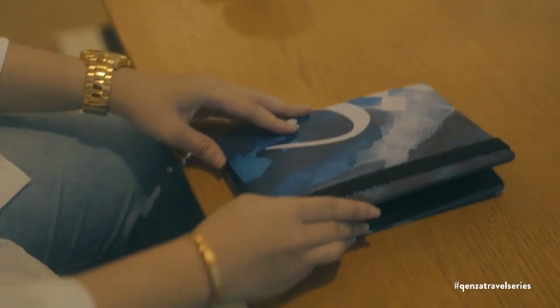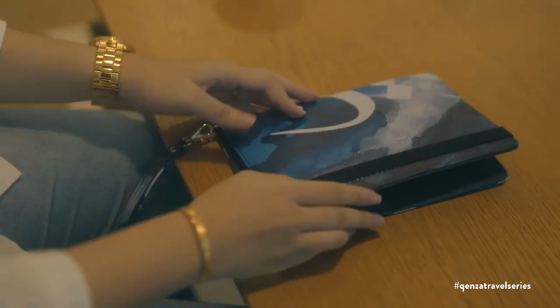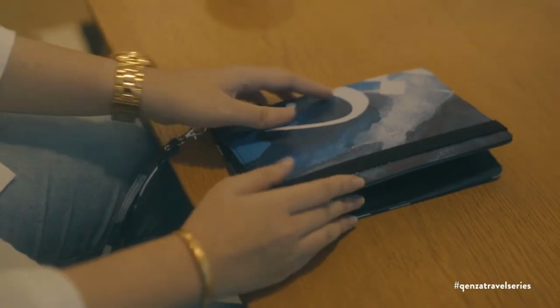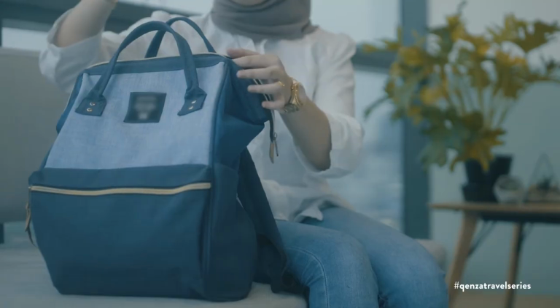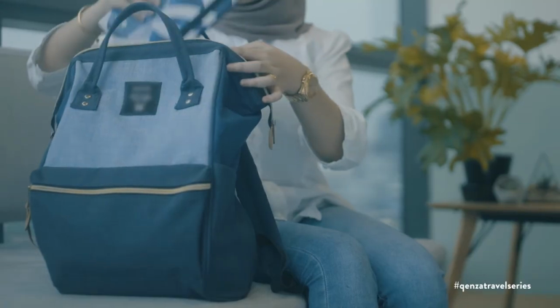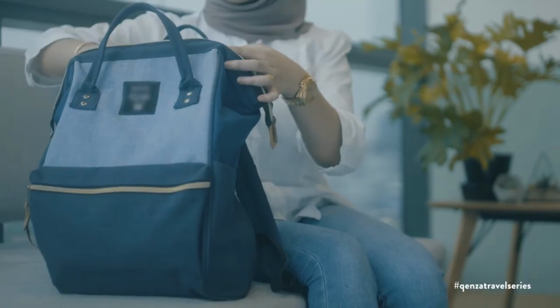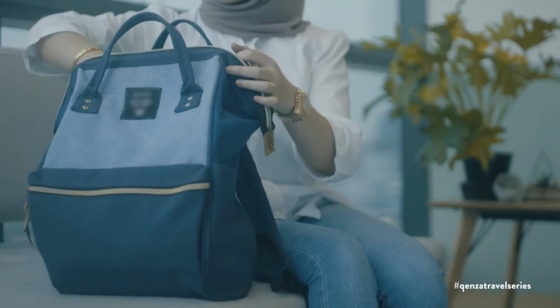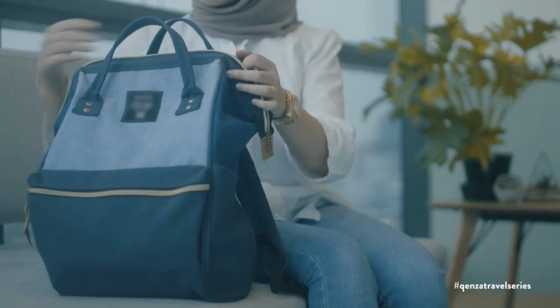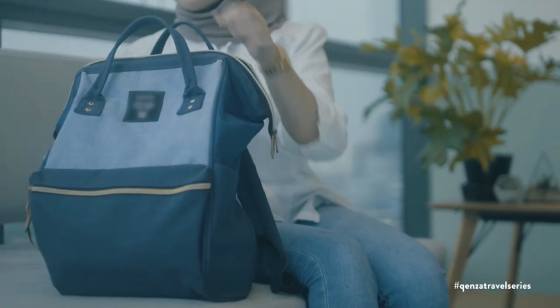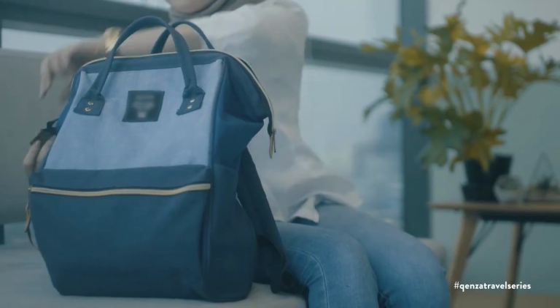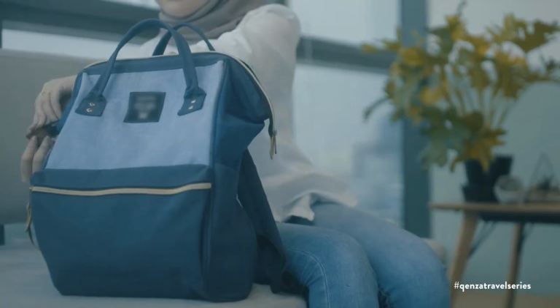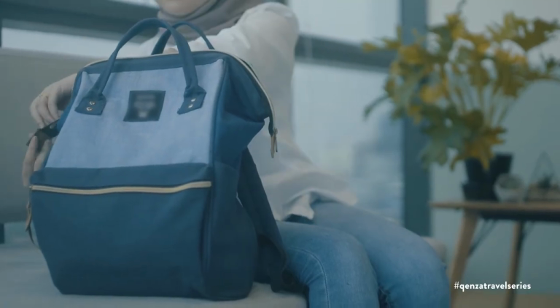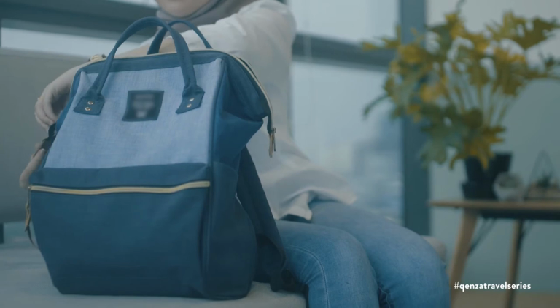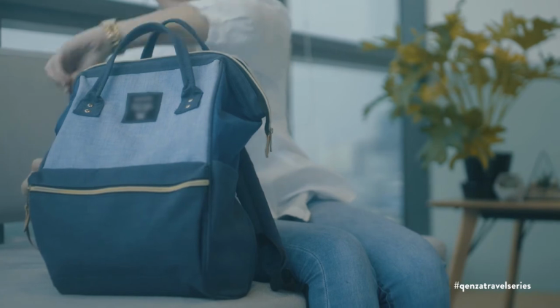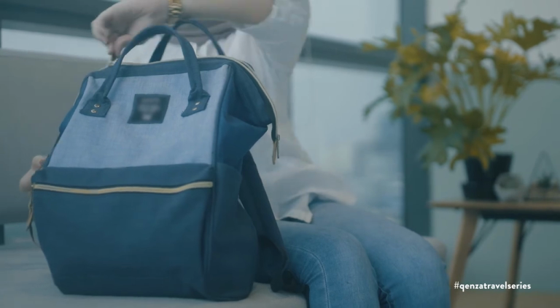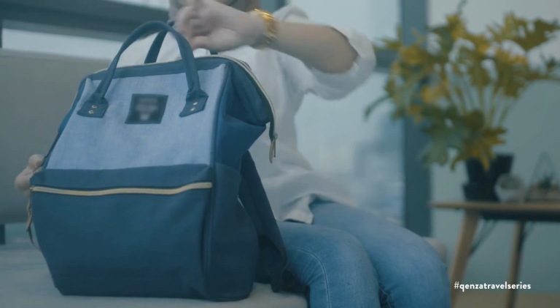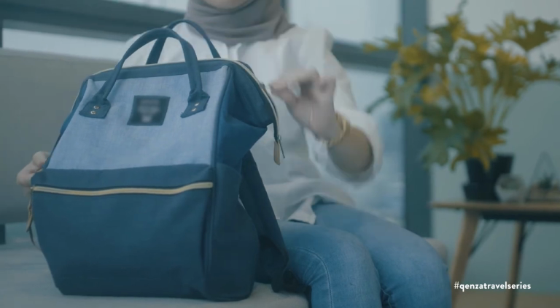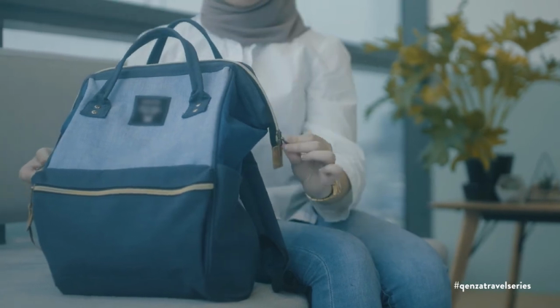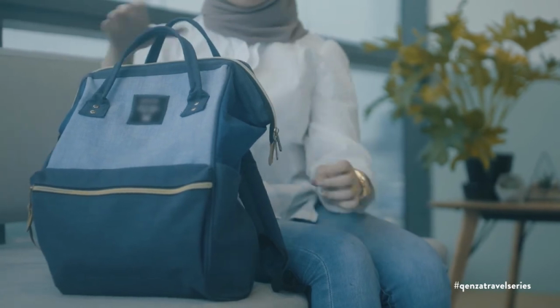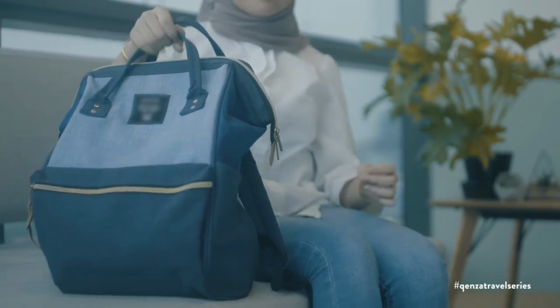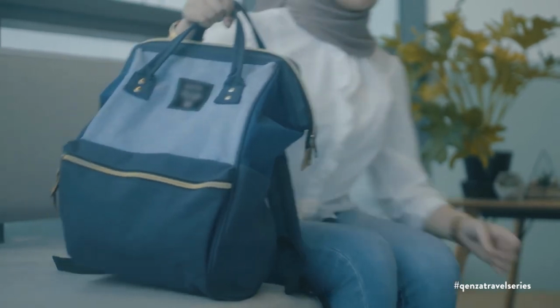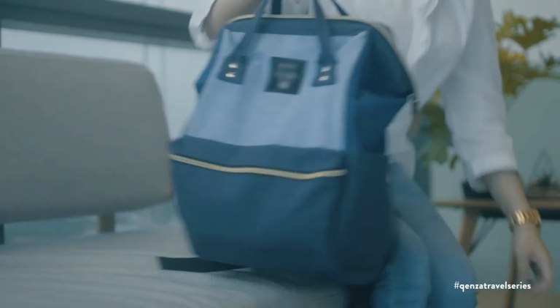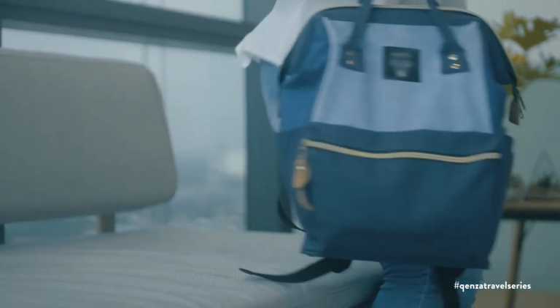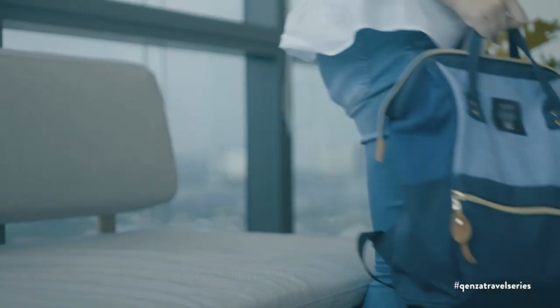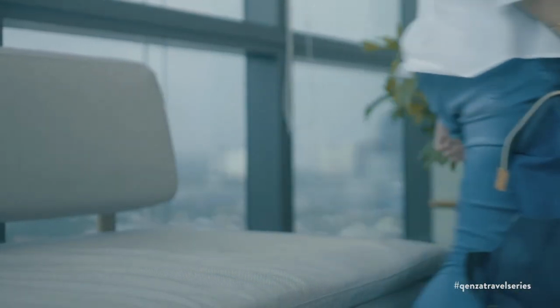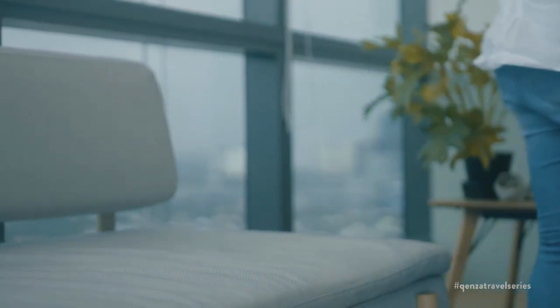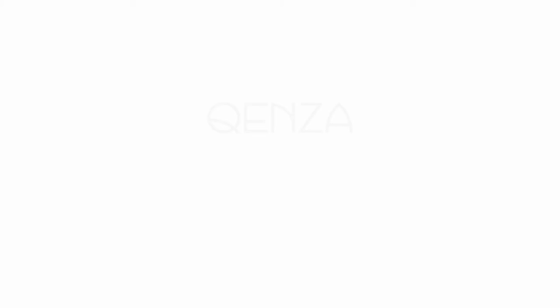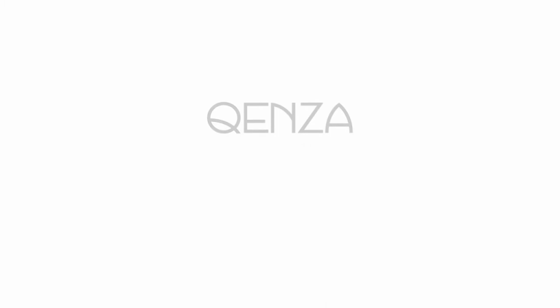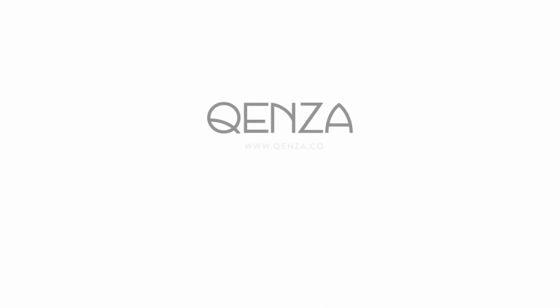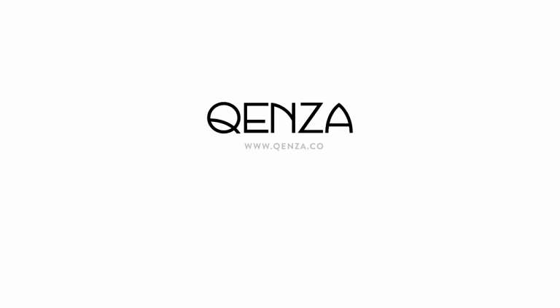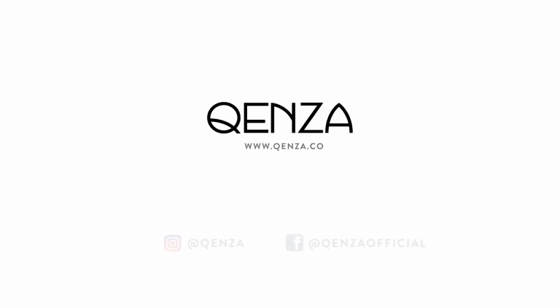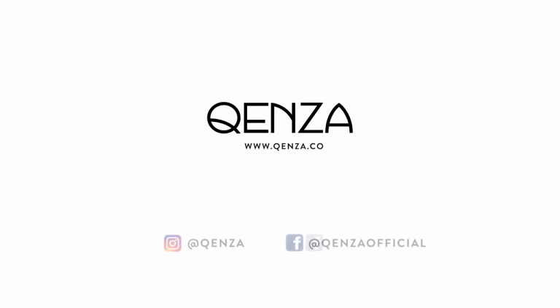The travel series joins a family of unique products by Kansa, championing contemporary Muslim design for everyone to enjoy.